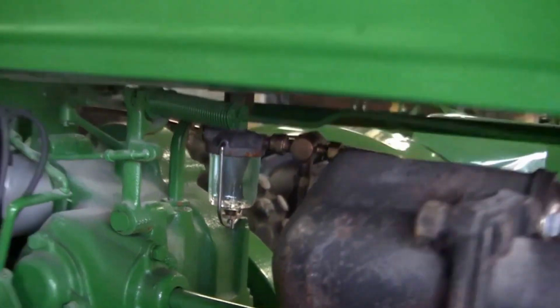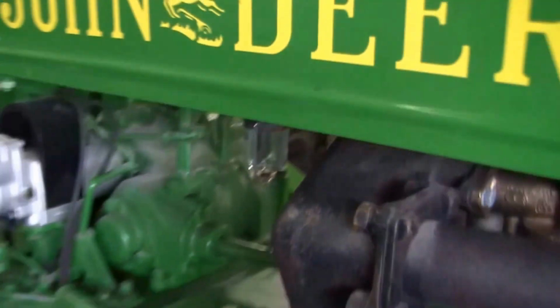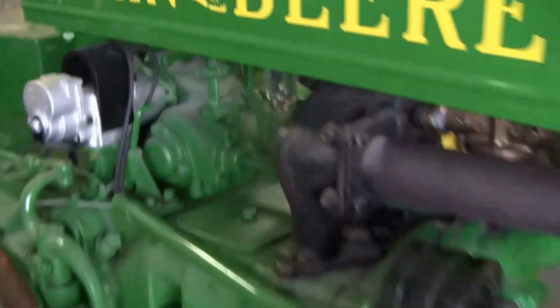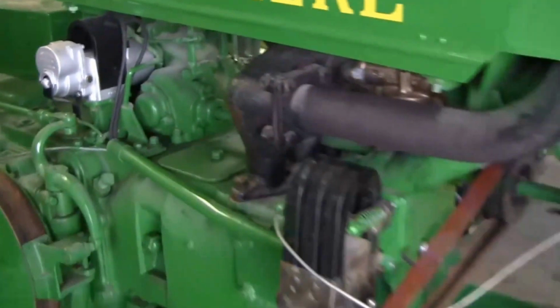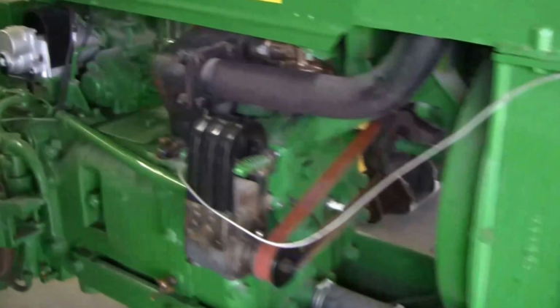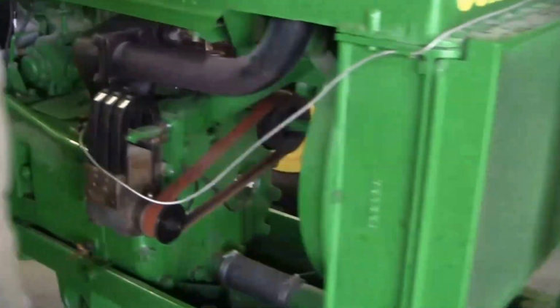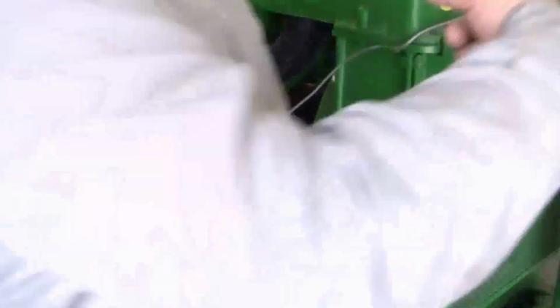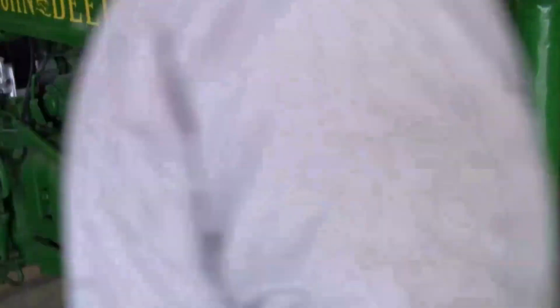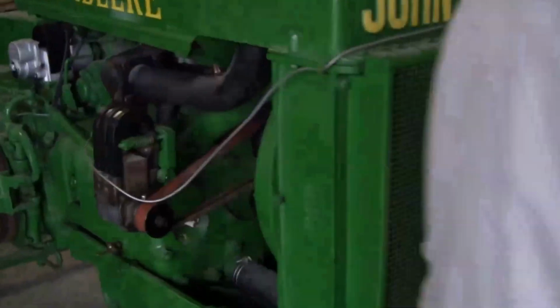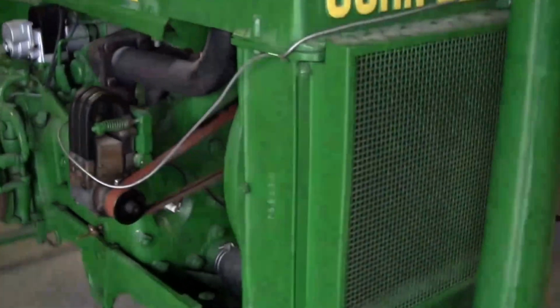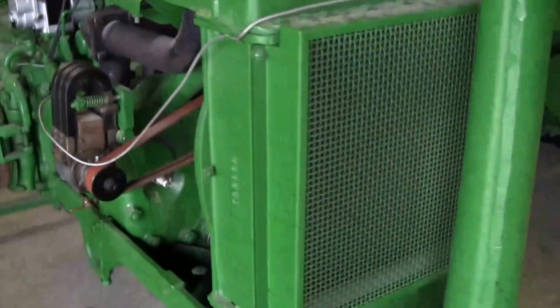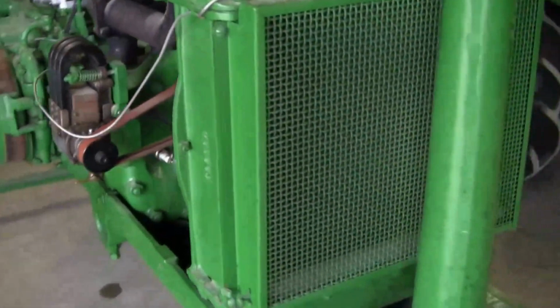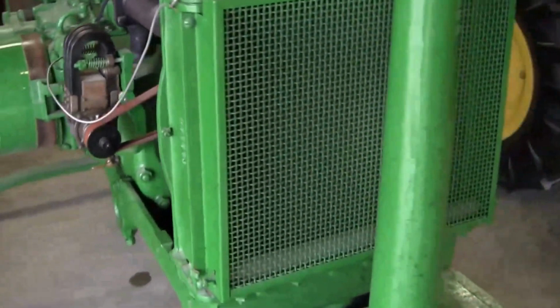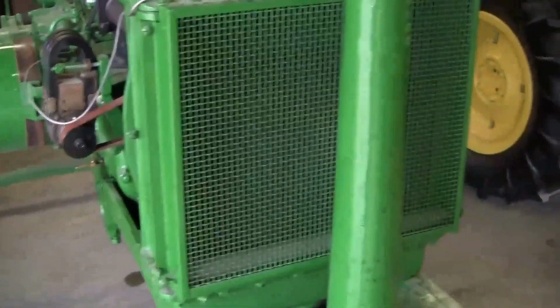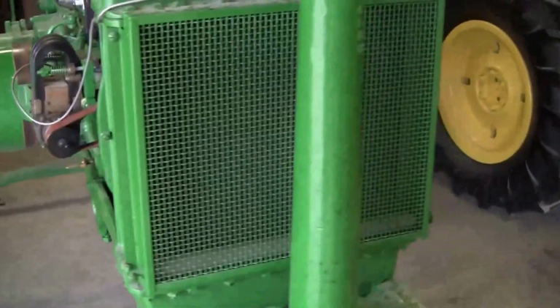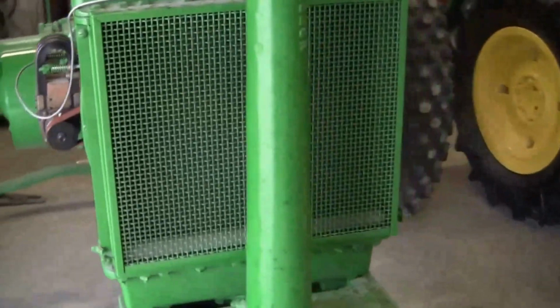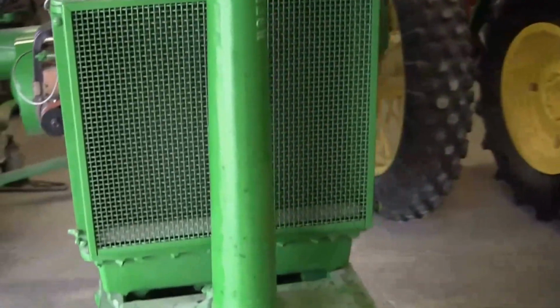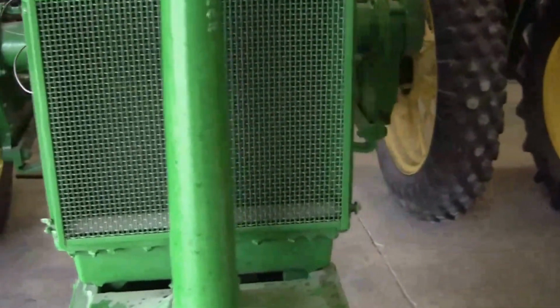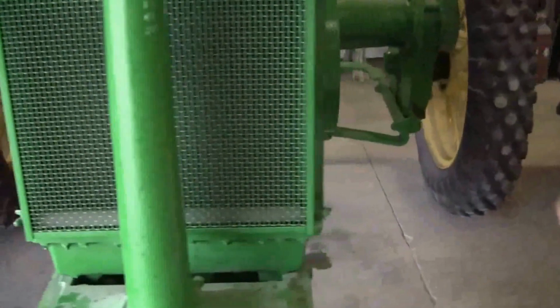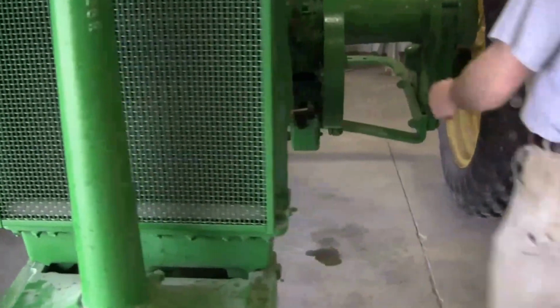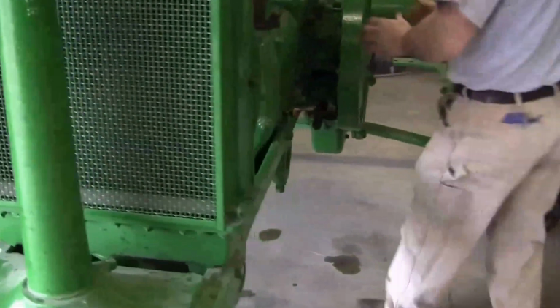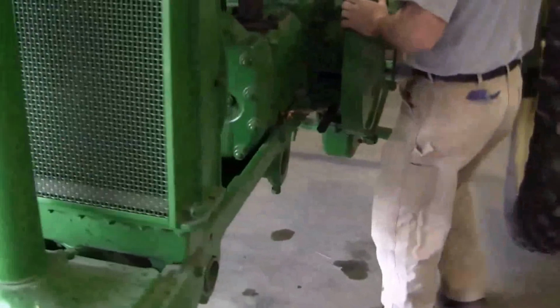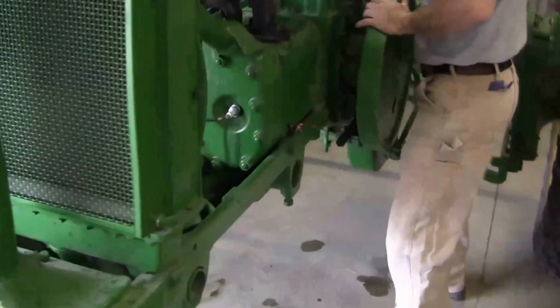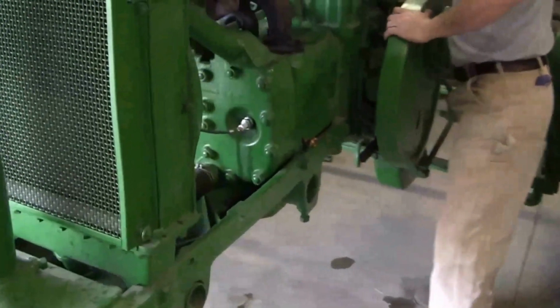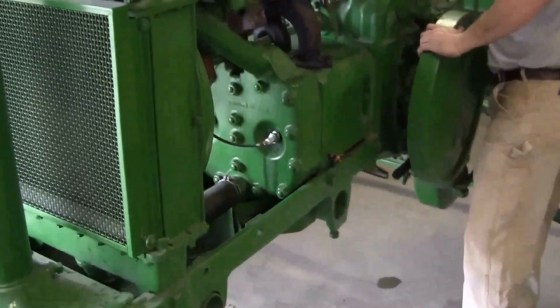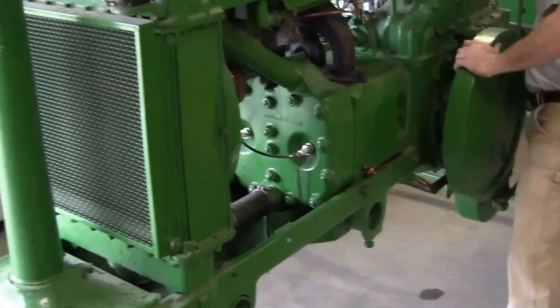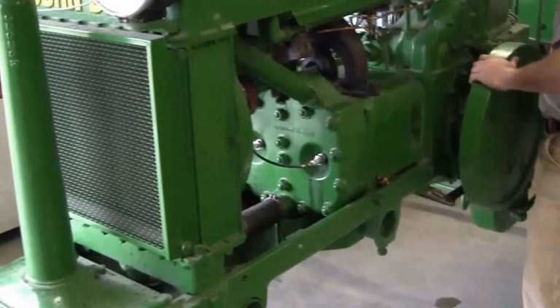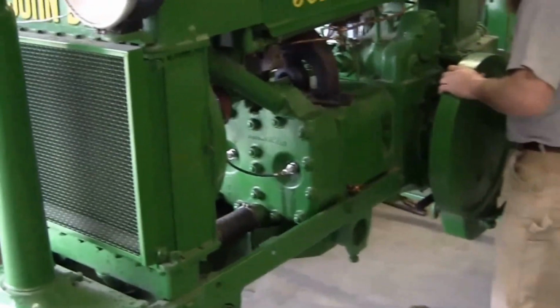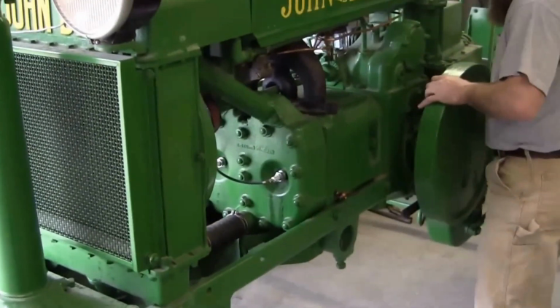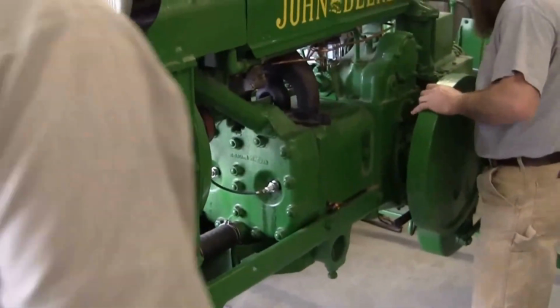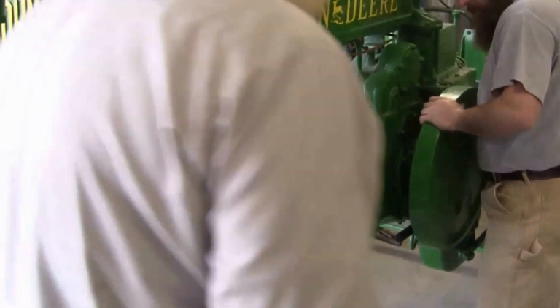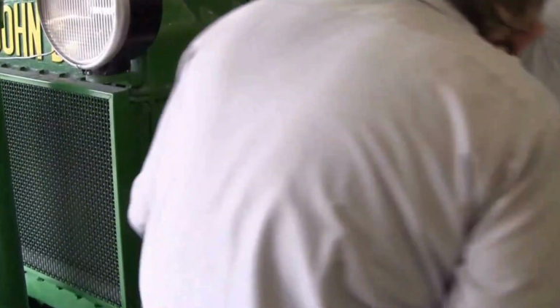We're going to start it up here. We're going to try first without choke, and if it doesn't start, we'll go ahead and choke.